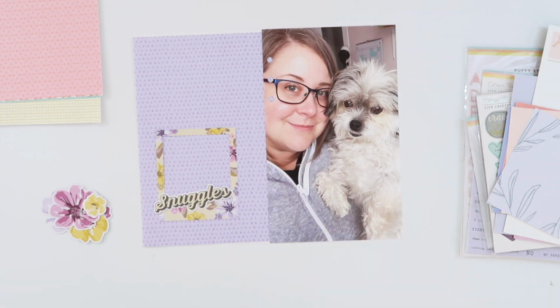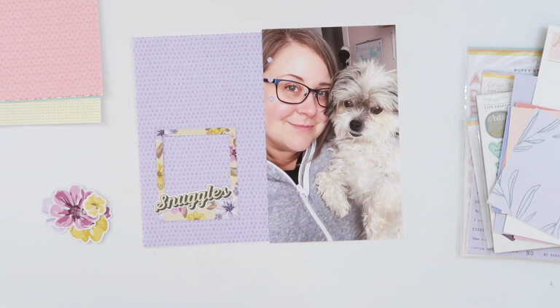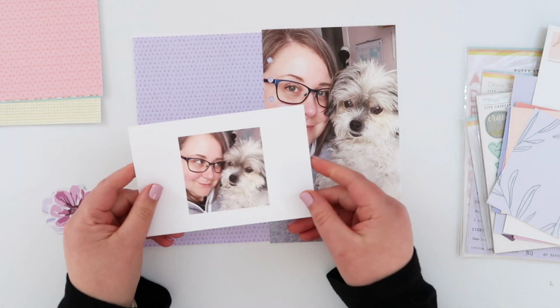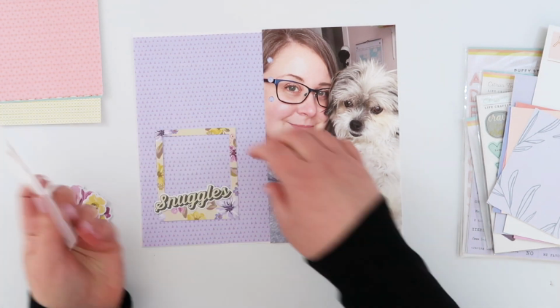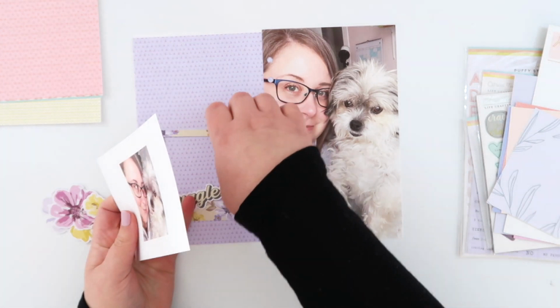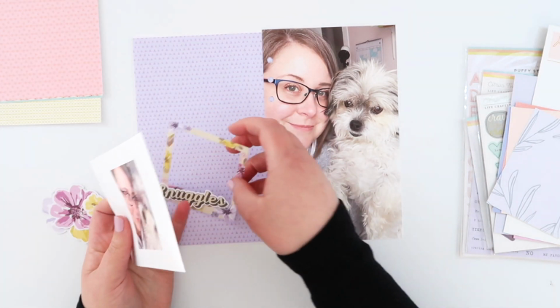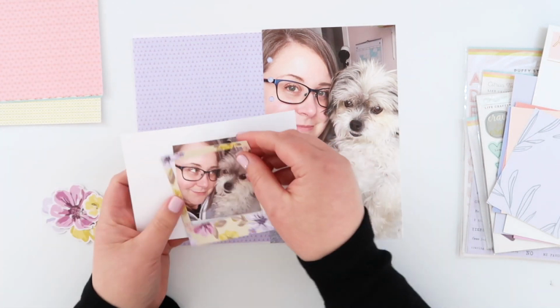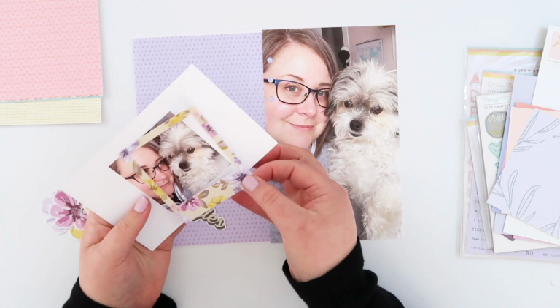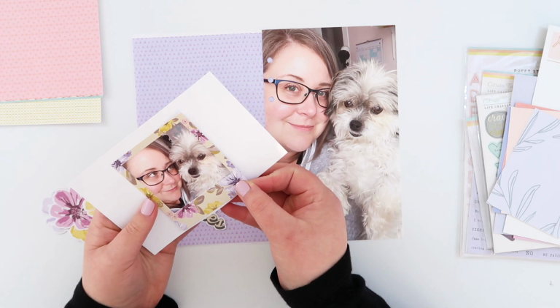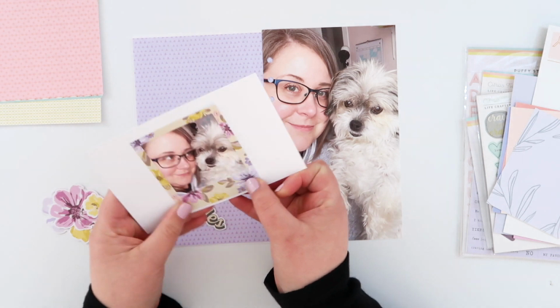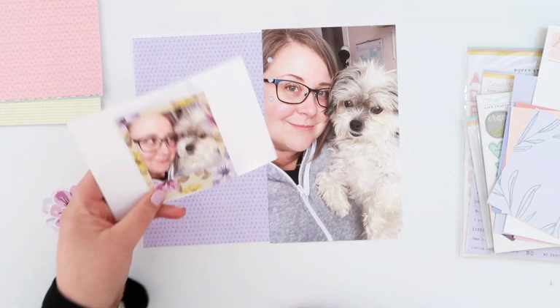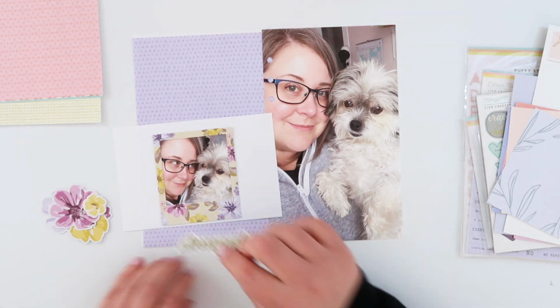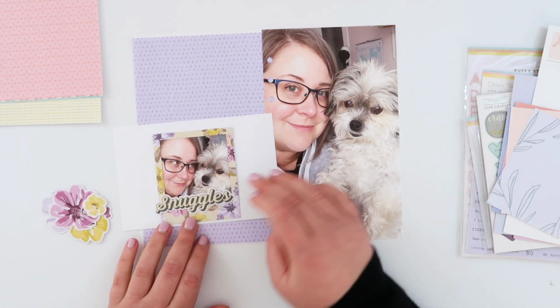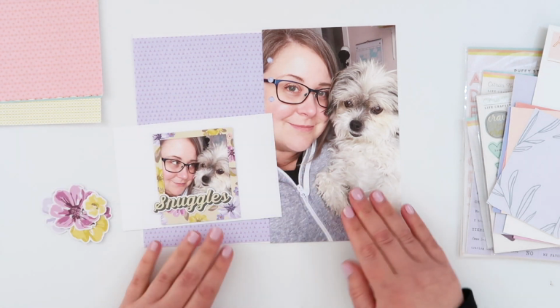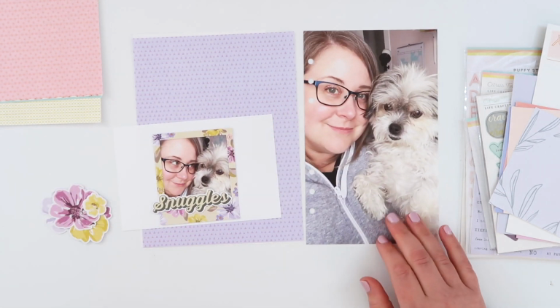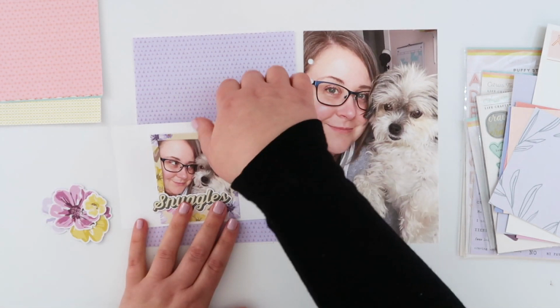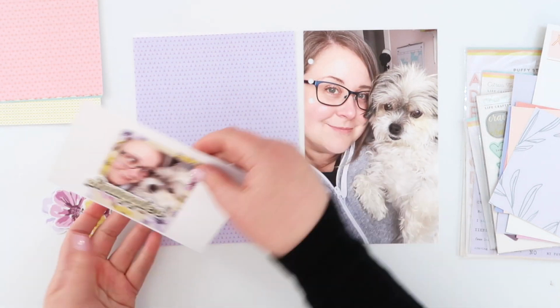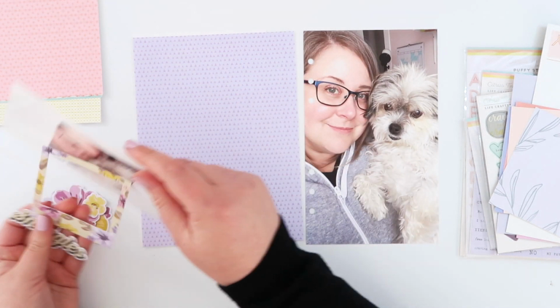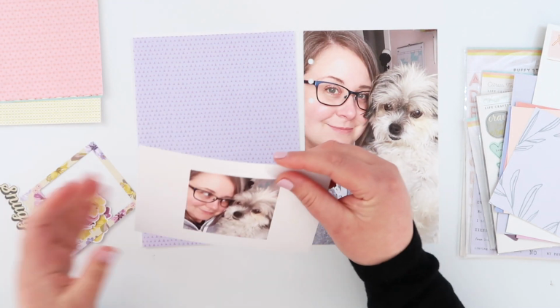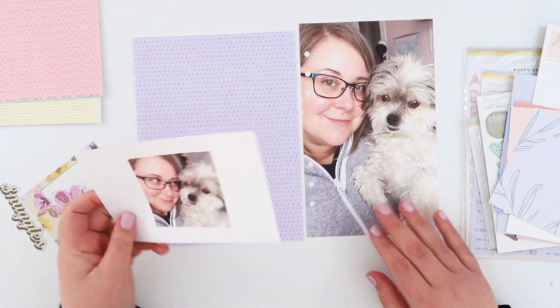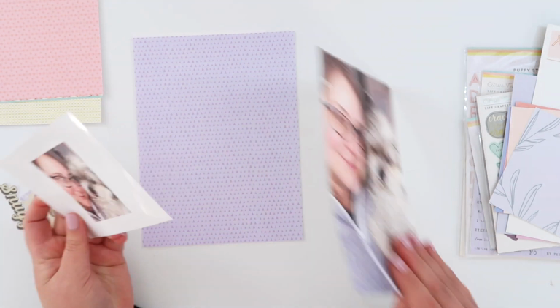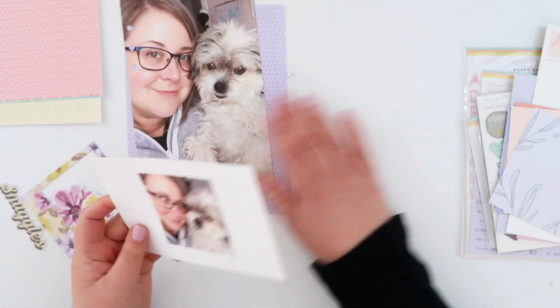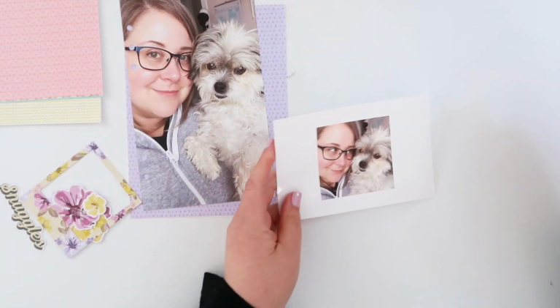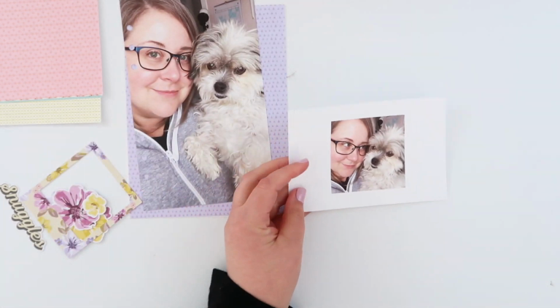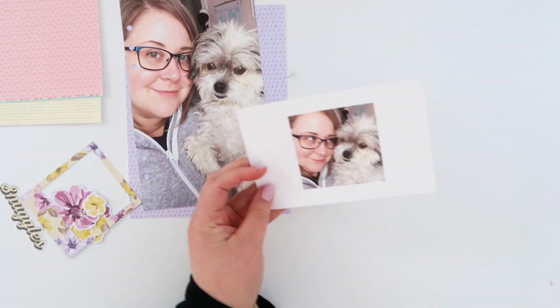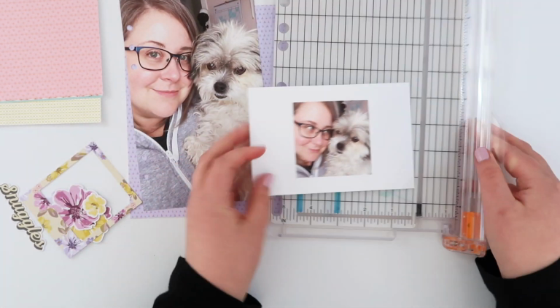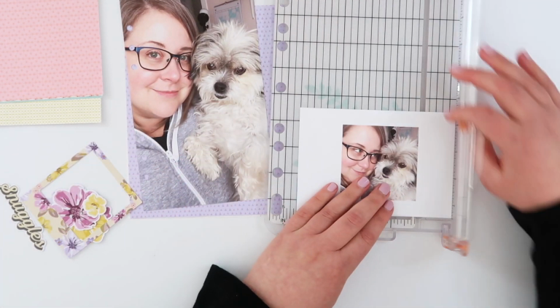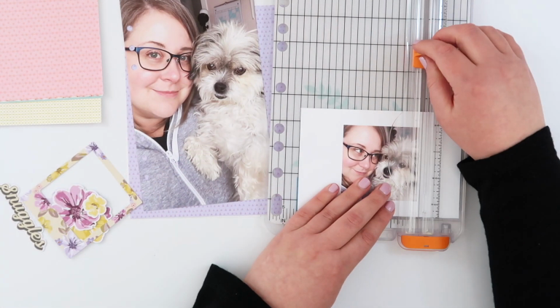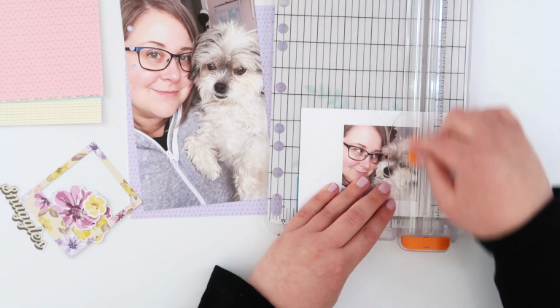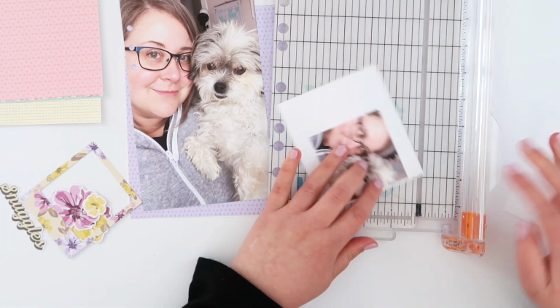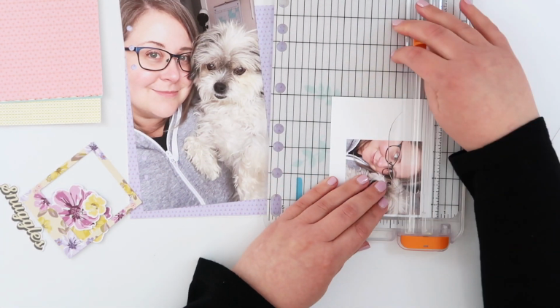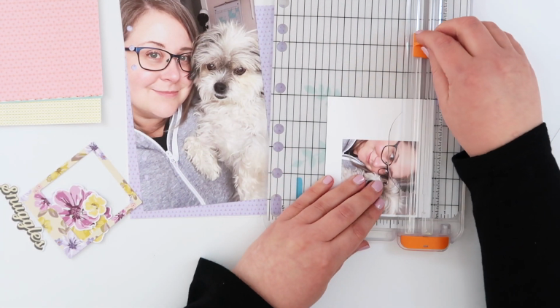So I'm going to print out a second photo. I'd taken a couple of photos of me and Lil snuggling in the sunshine. And so I just printed that so that it is going to fit inside that frame and I'm going to add that to the left hand side of my spread.